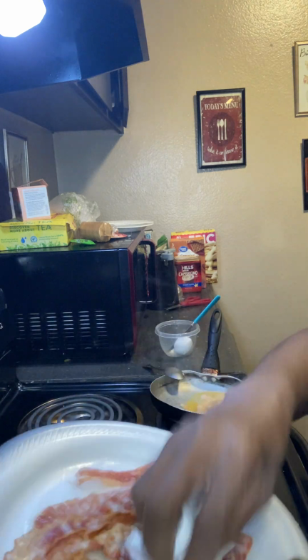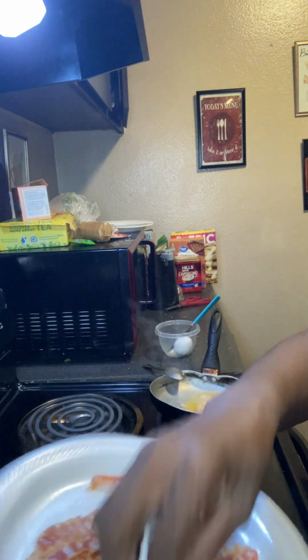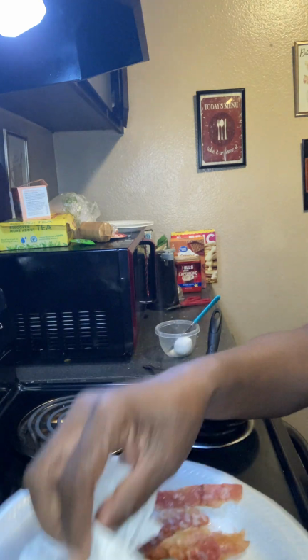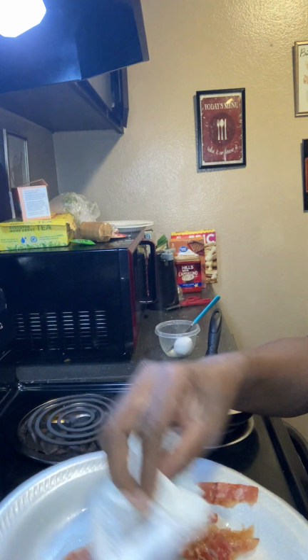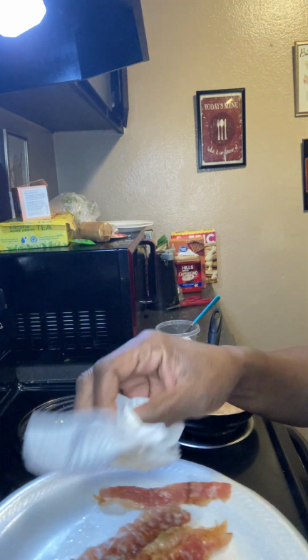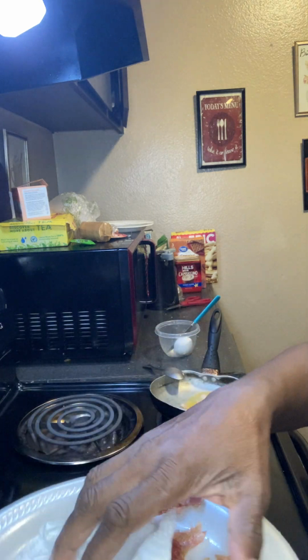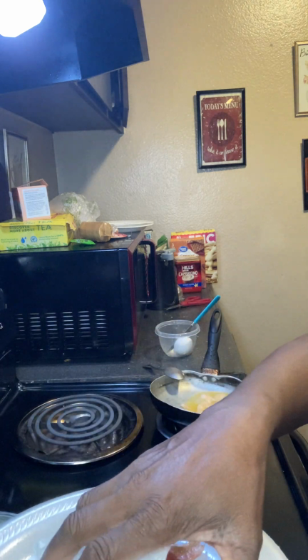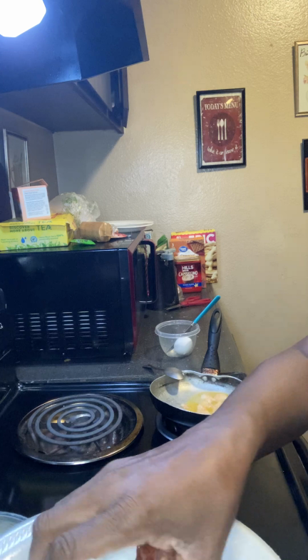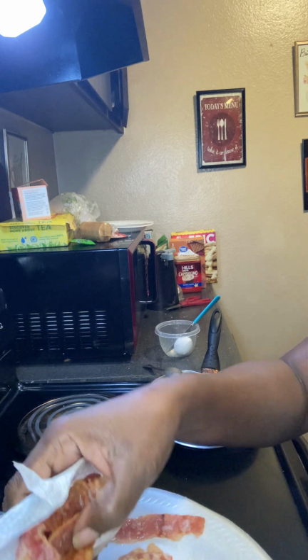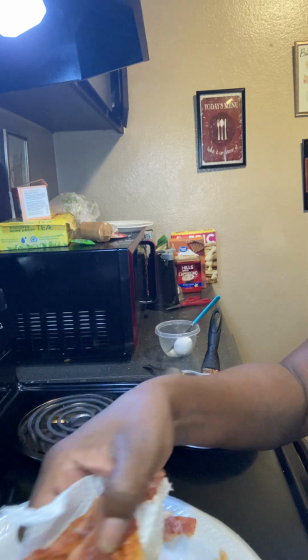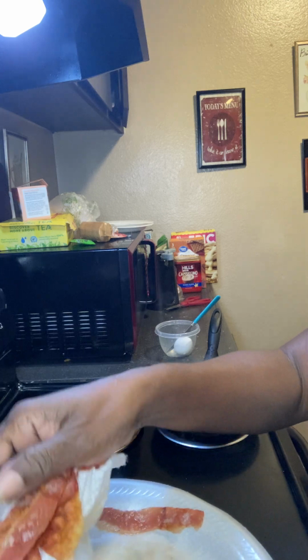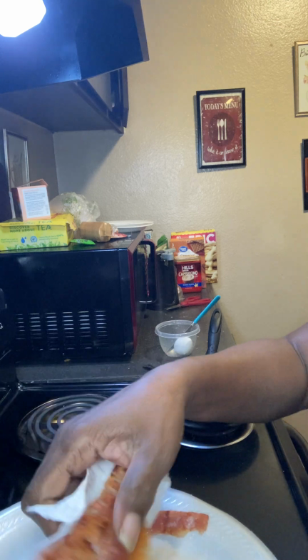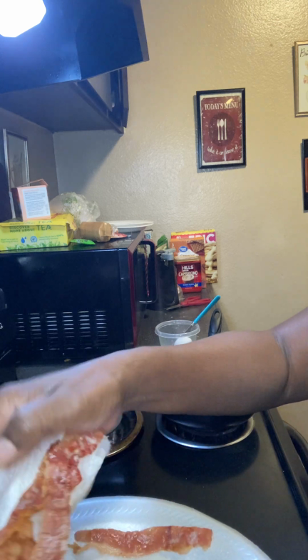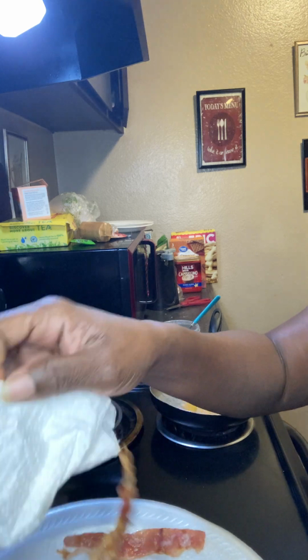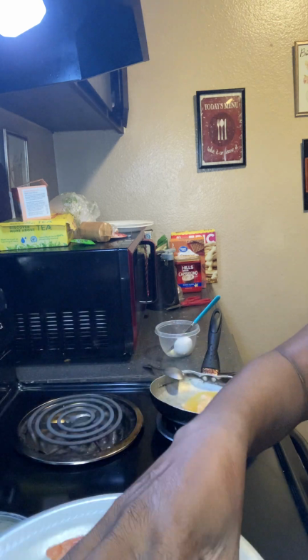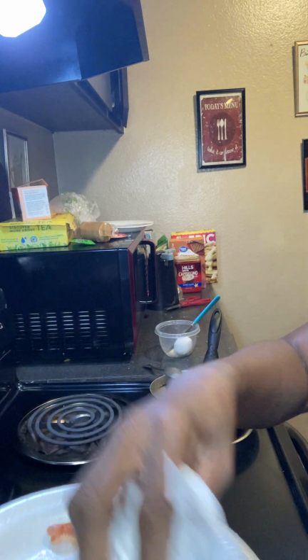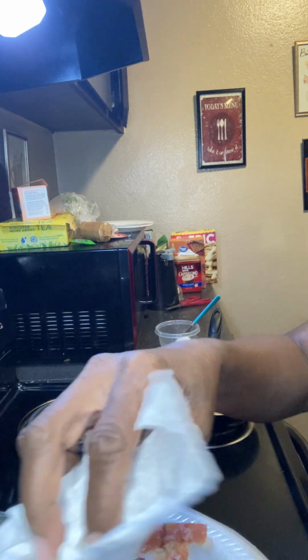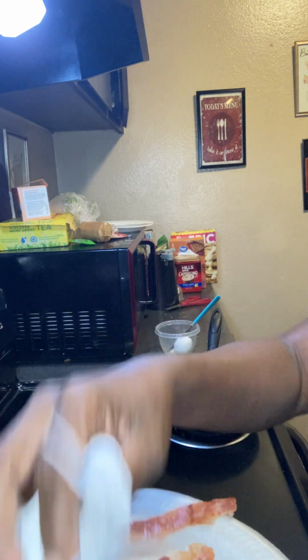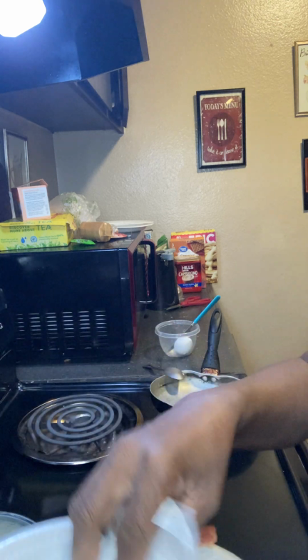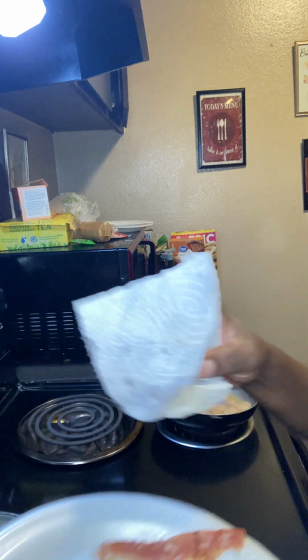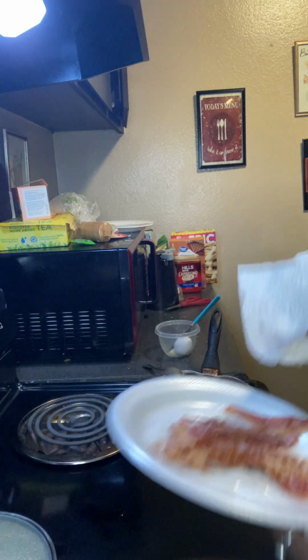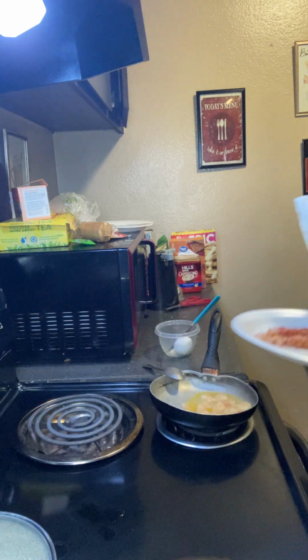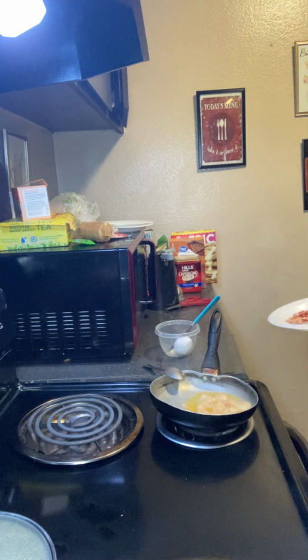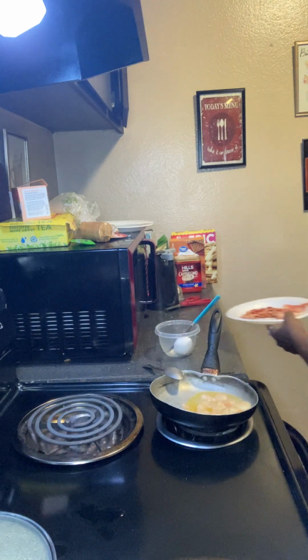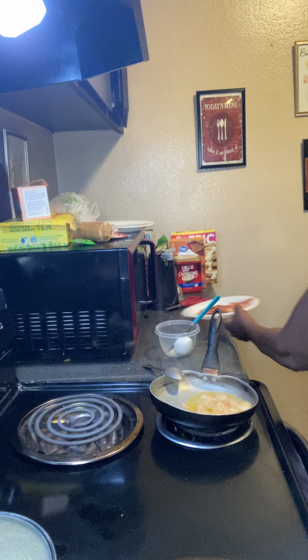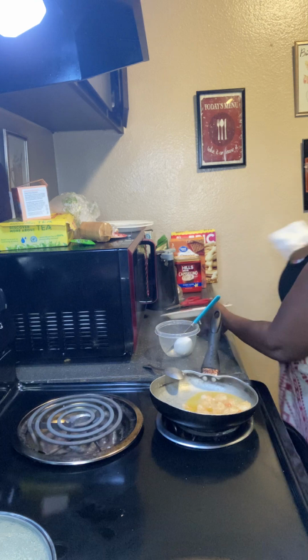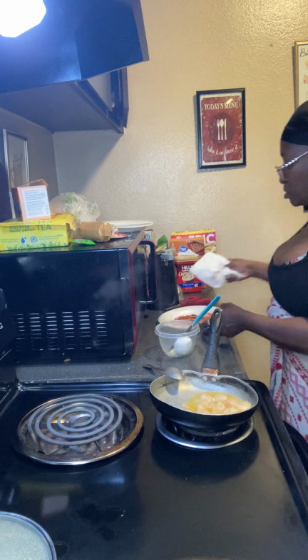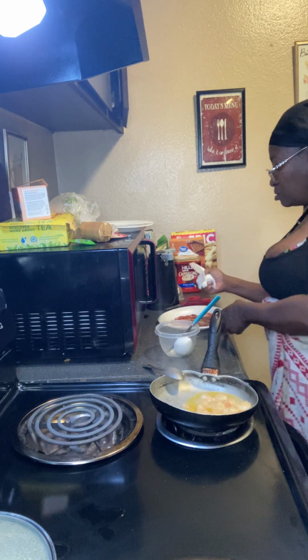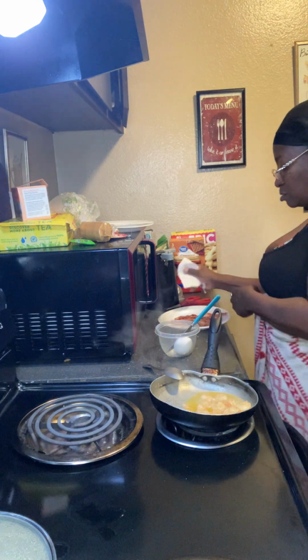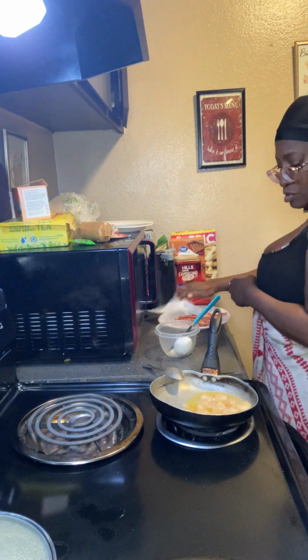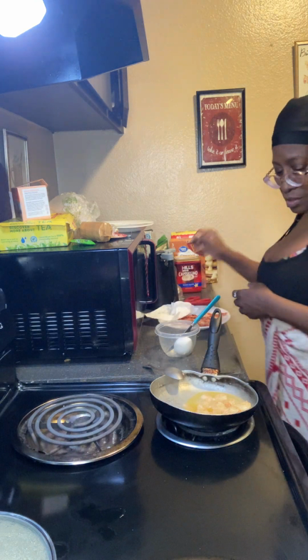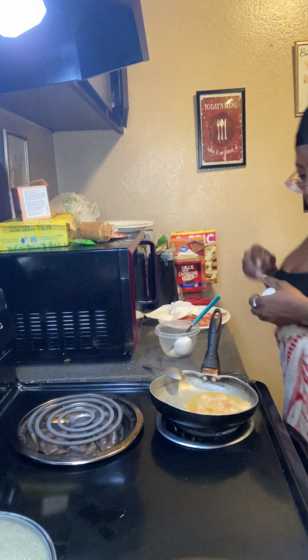And you just dab it. A lot of times I put it in a strainer but I don't feel like all that. Alright y'all, that's gonna go in there too, so that's done.